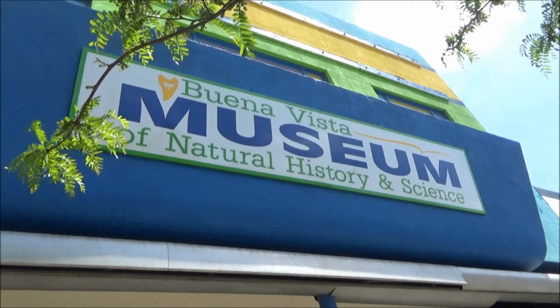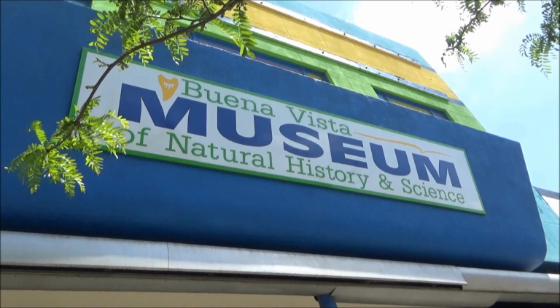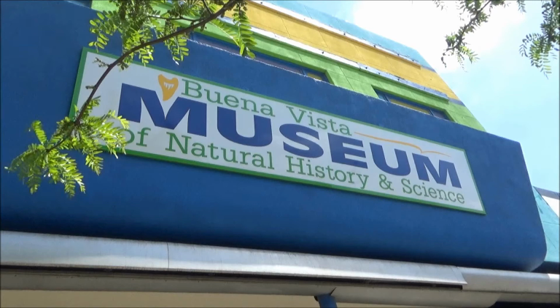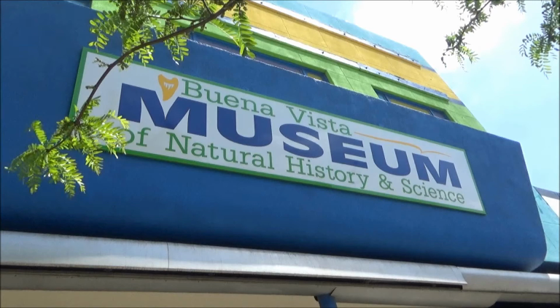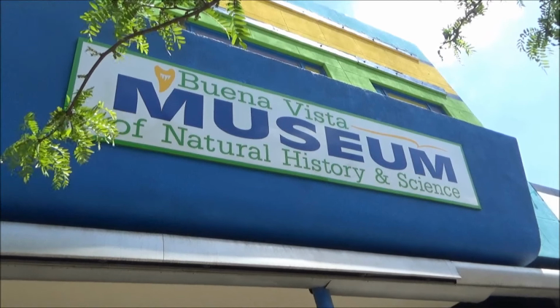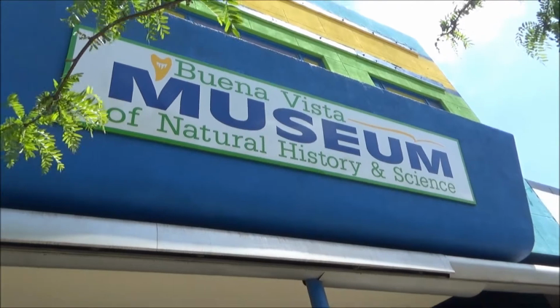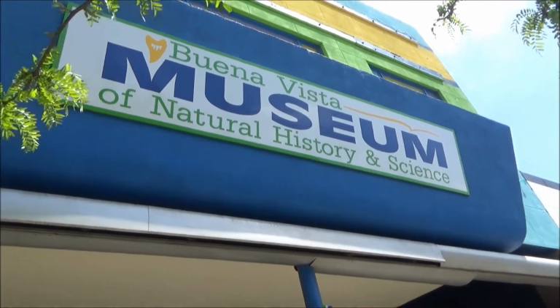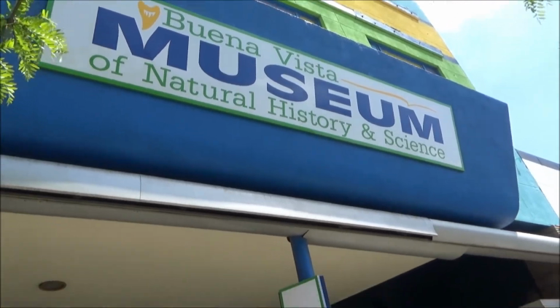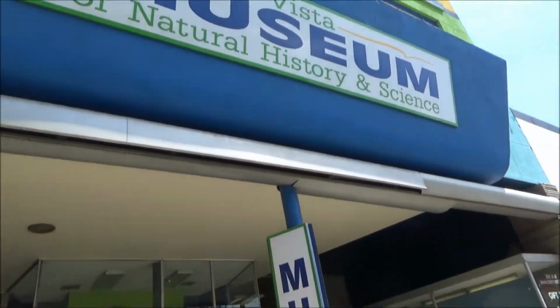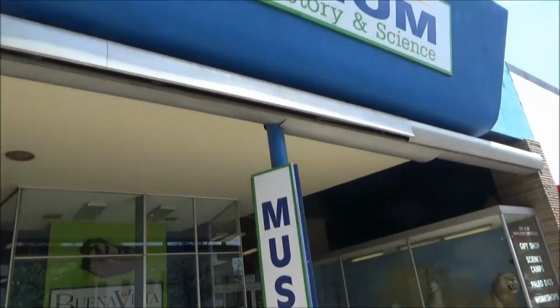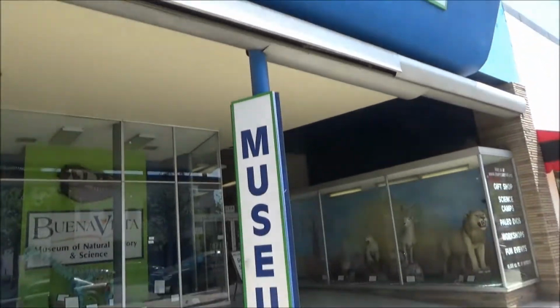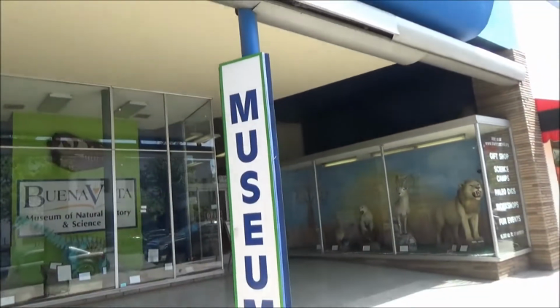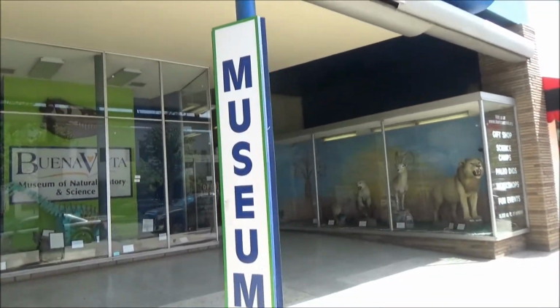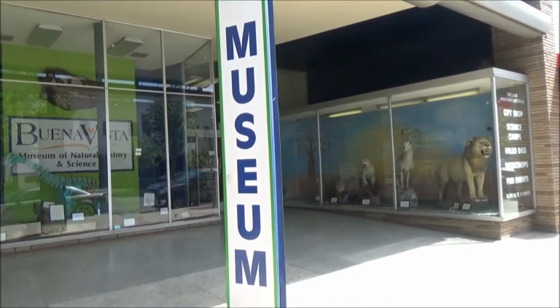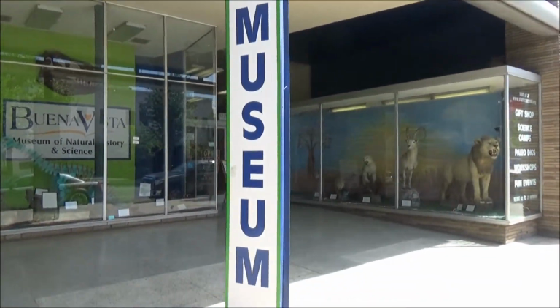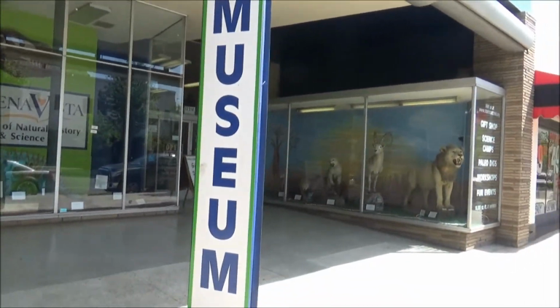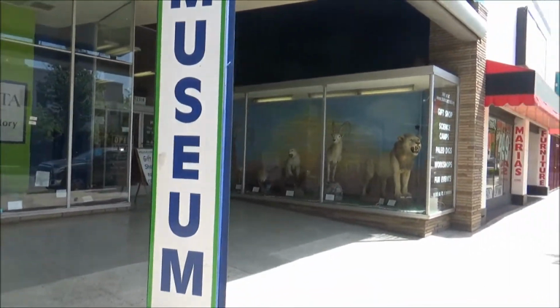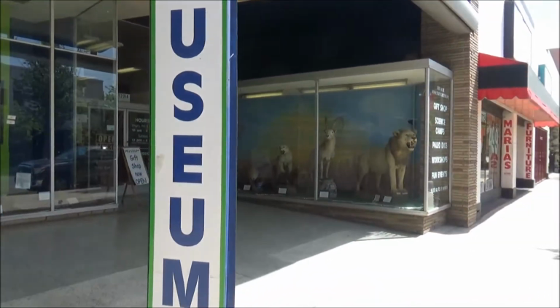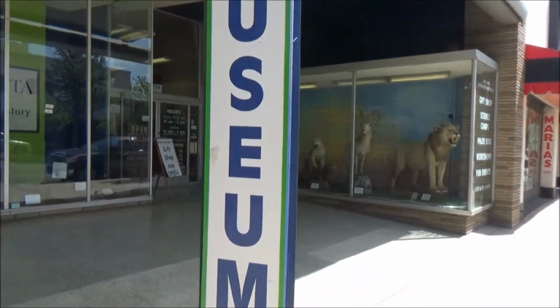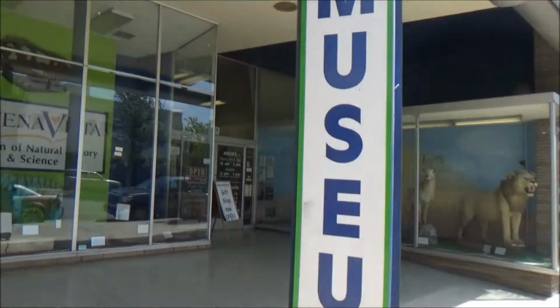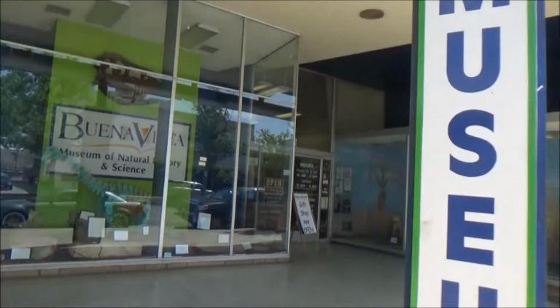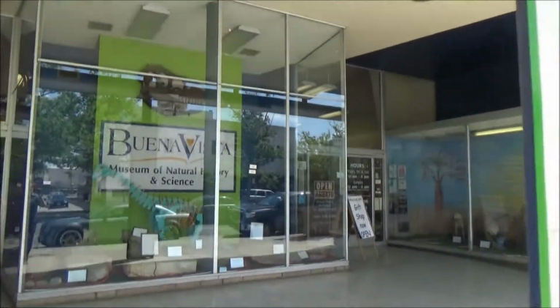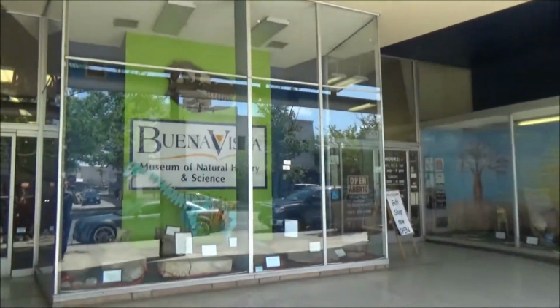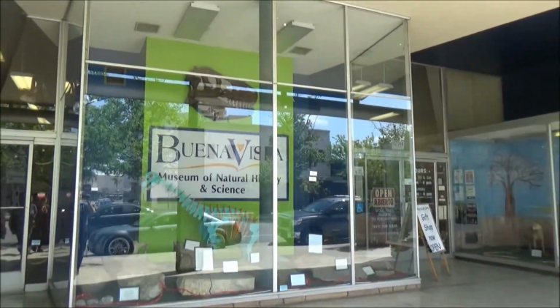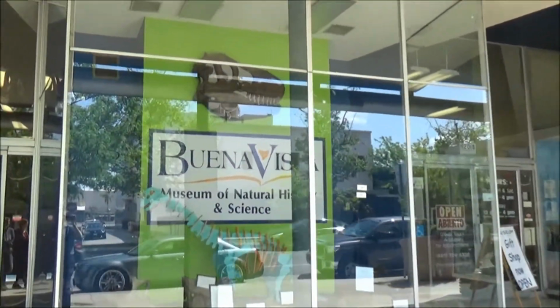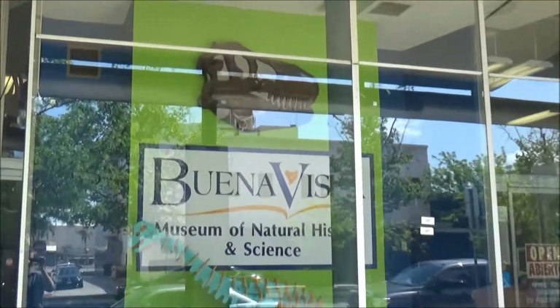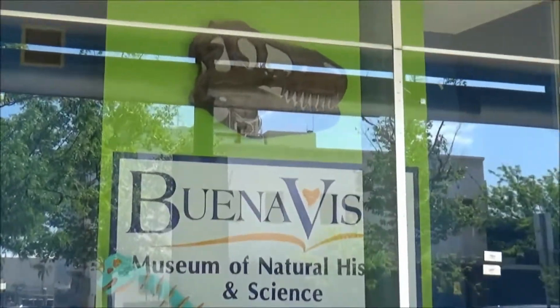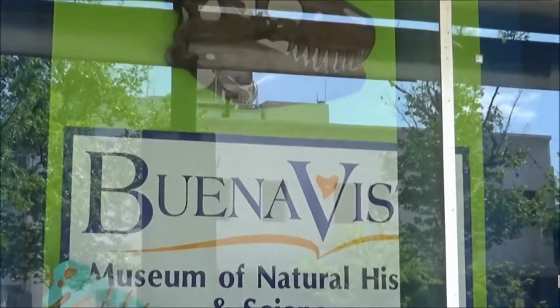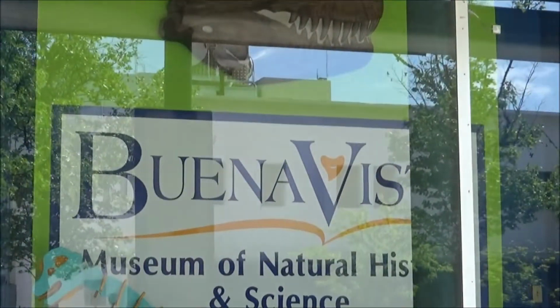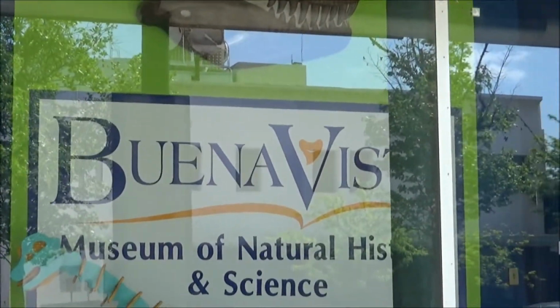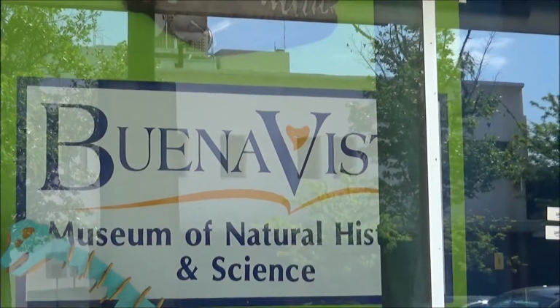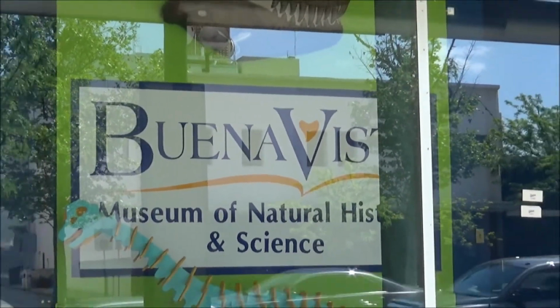Hello, everybody! Today we are going to visit the Buena Vista Museum of Natural History and Science in Bakersfield, California.